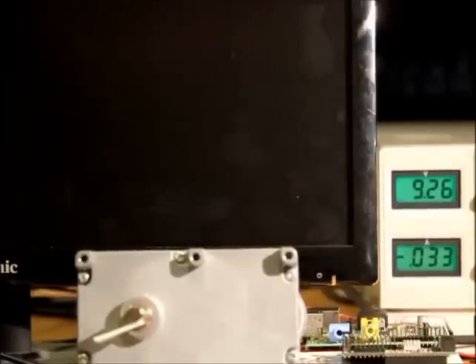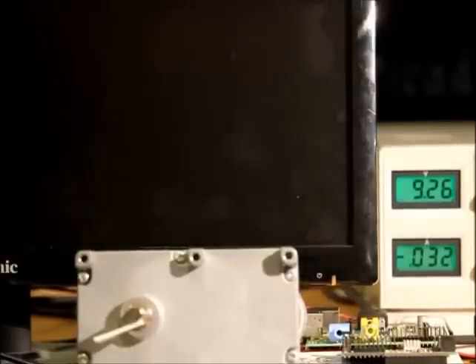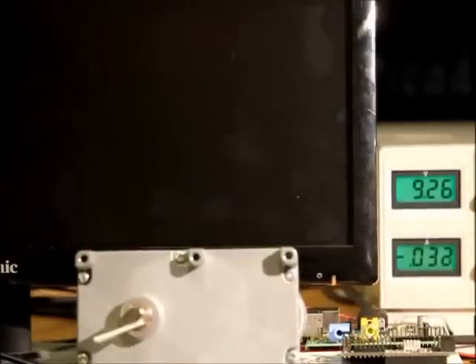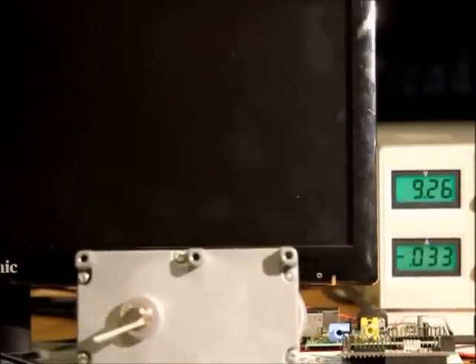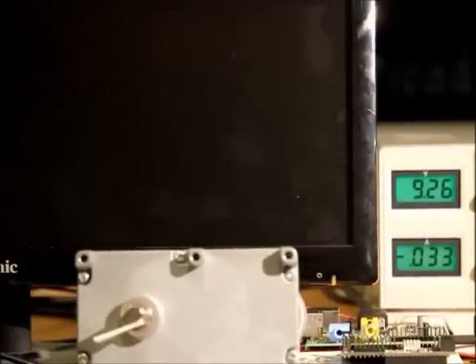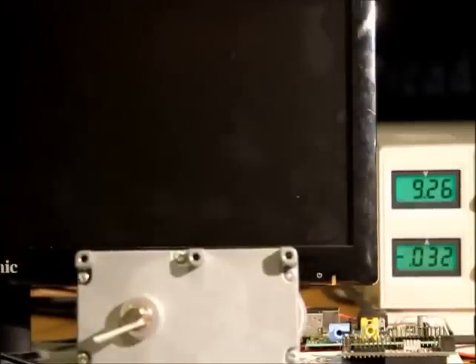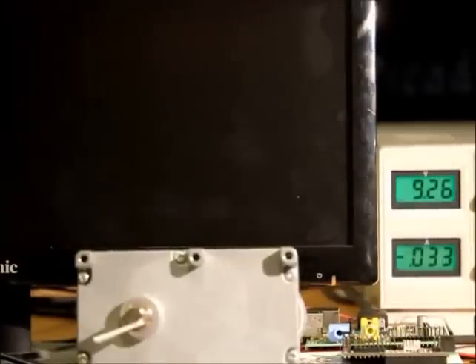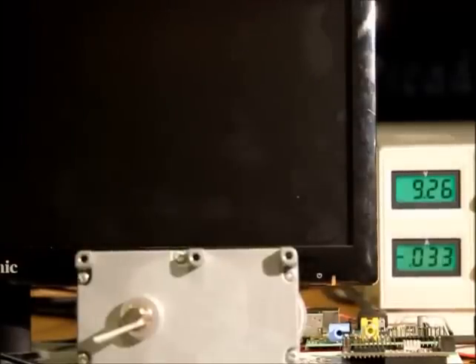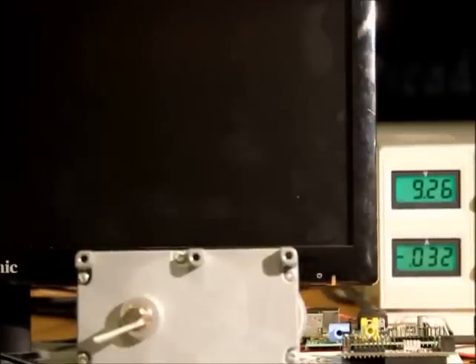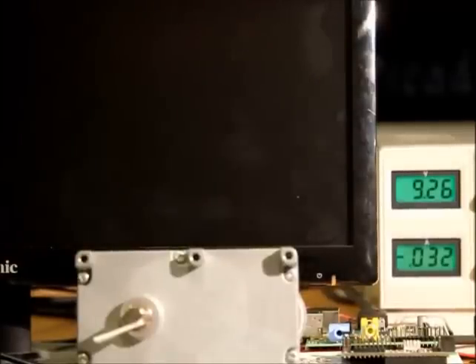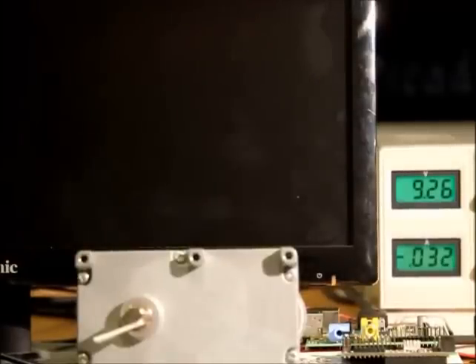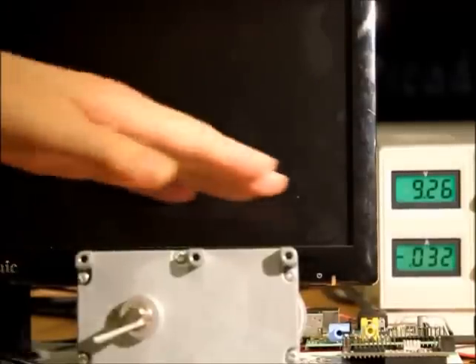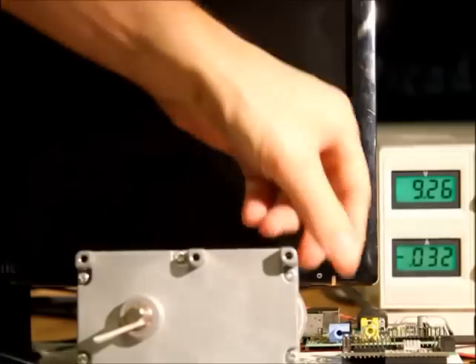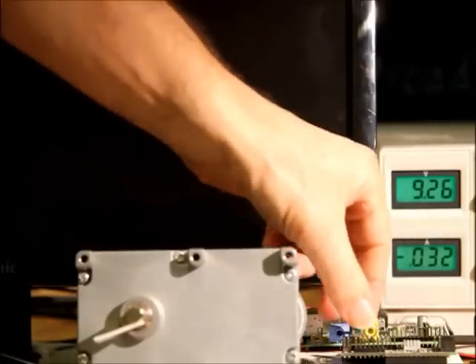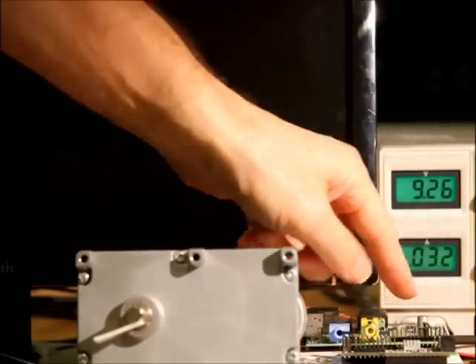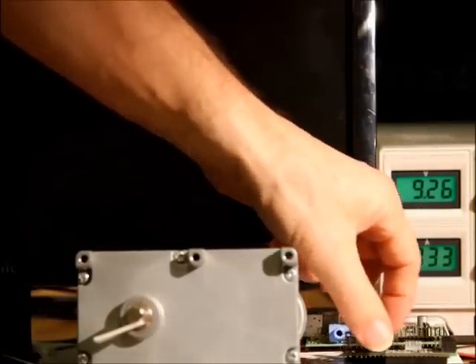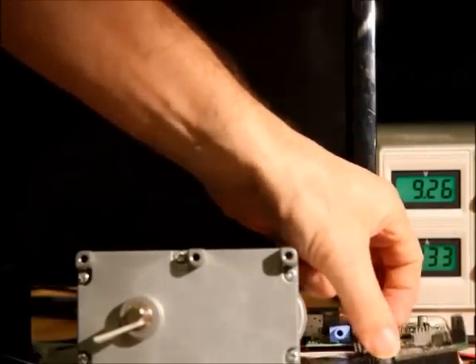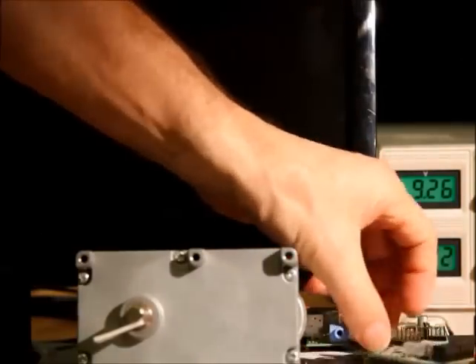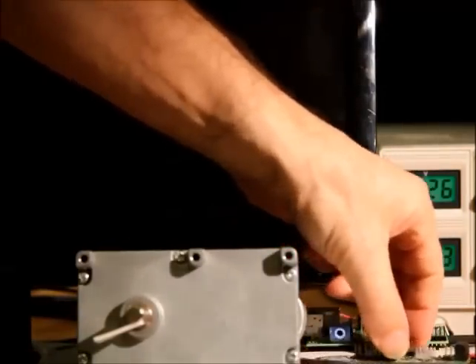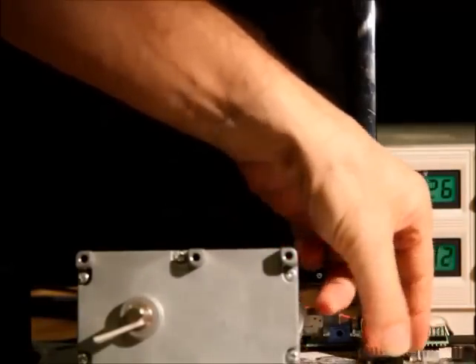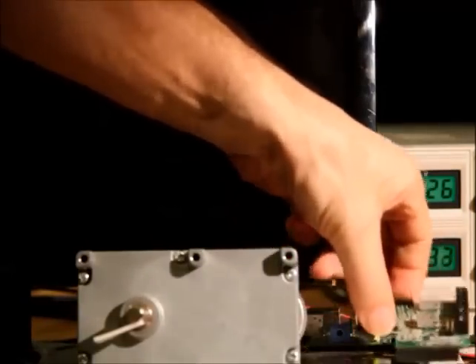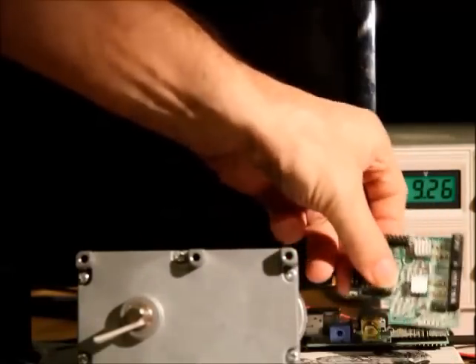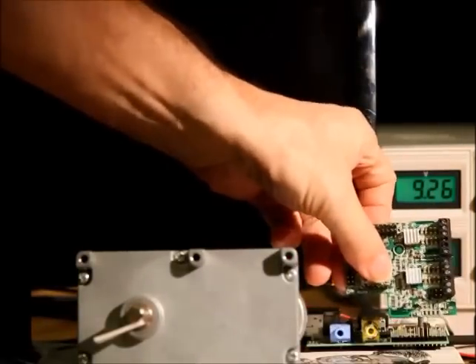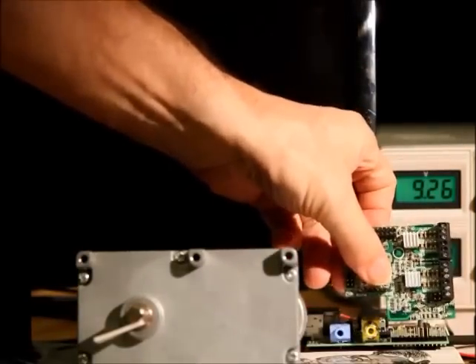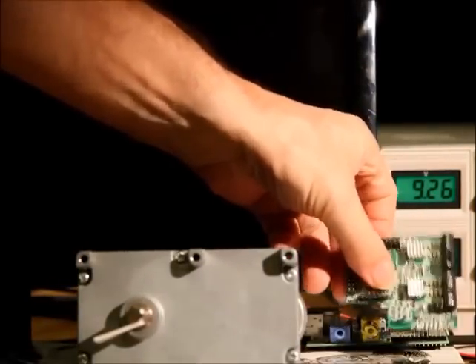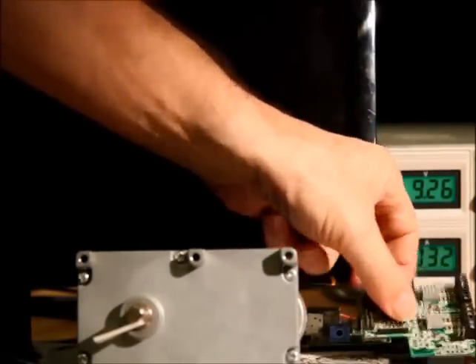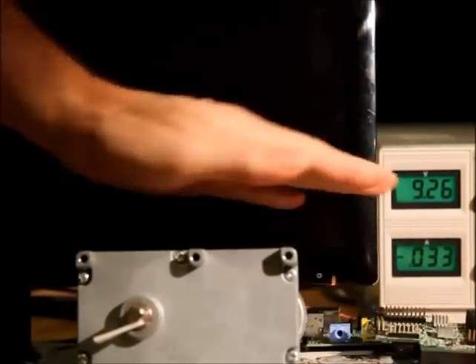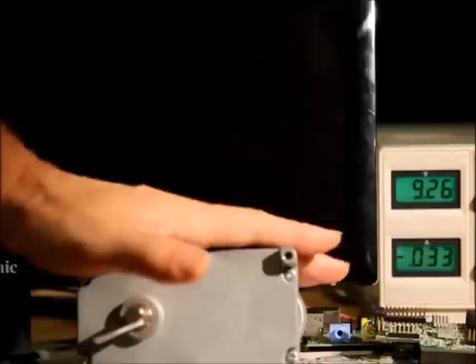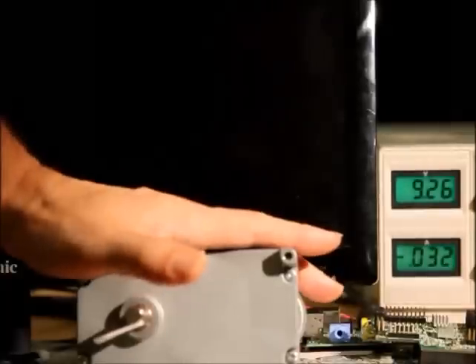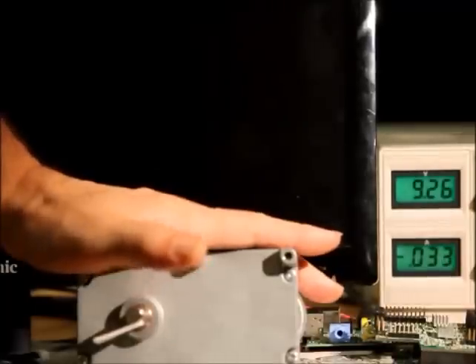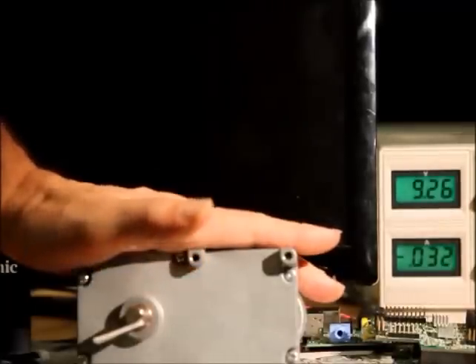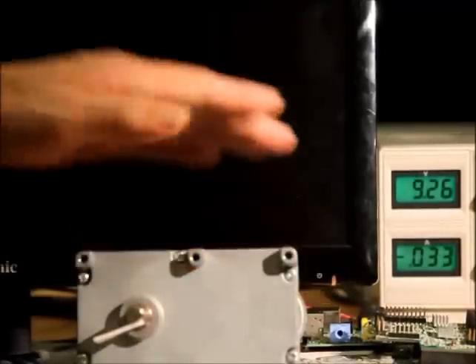Welcome! I want to show you how we can use the Raspberry Pi and a GirtBot together to control a DC brushed motor.